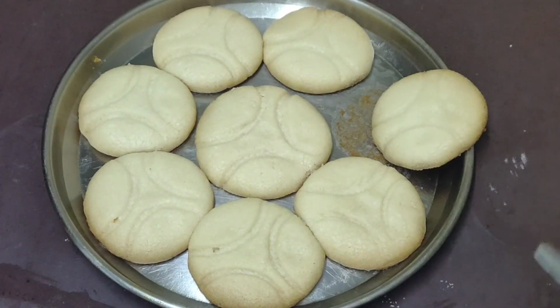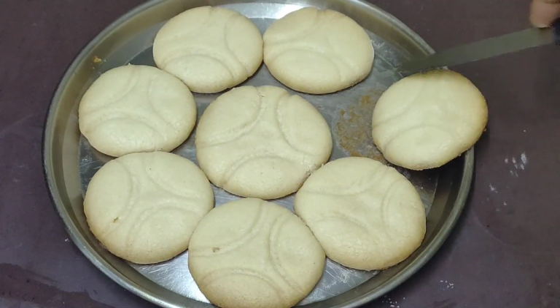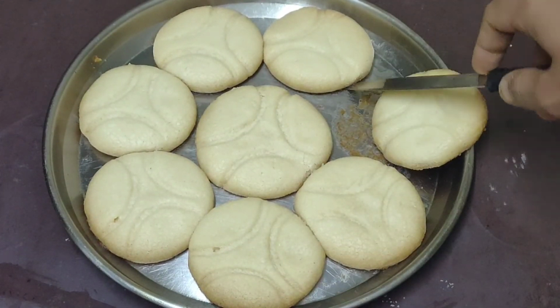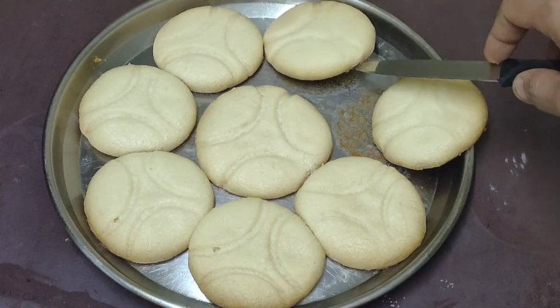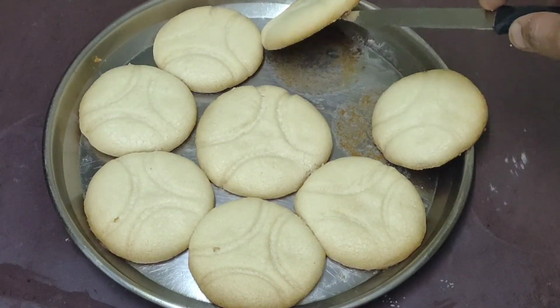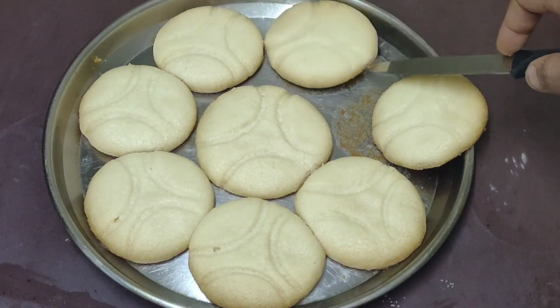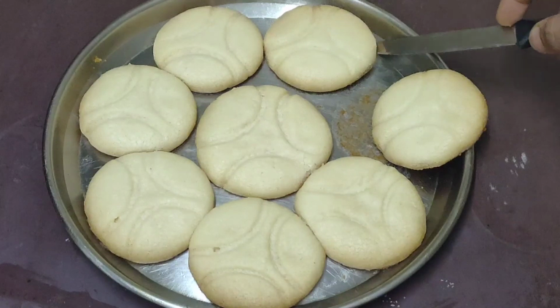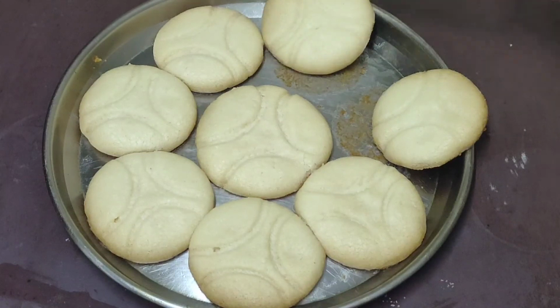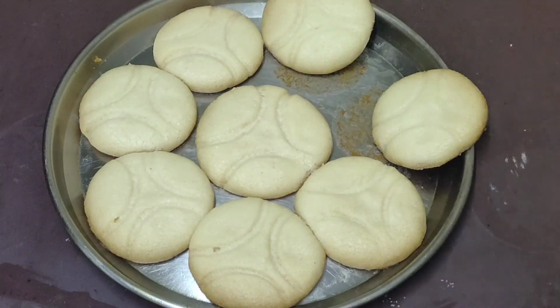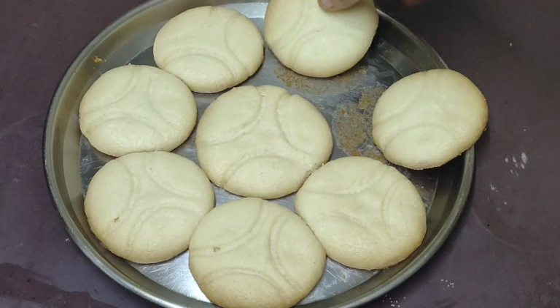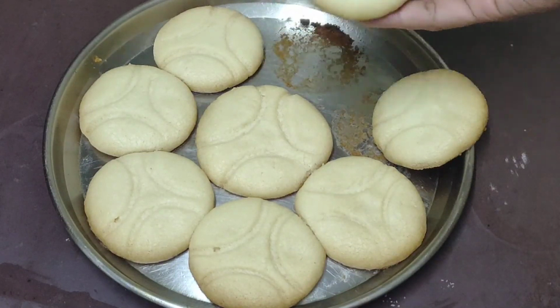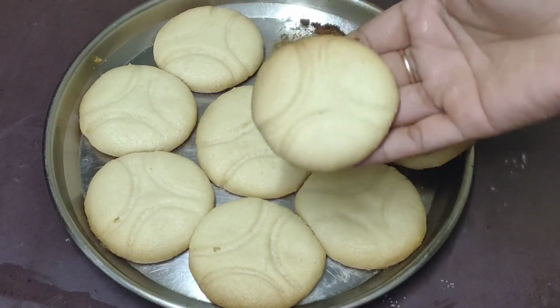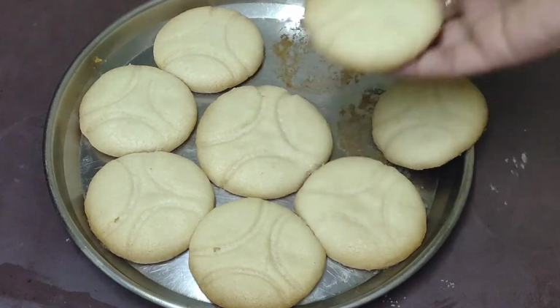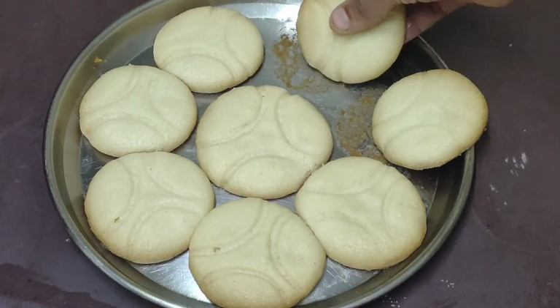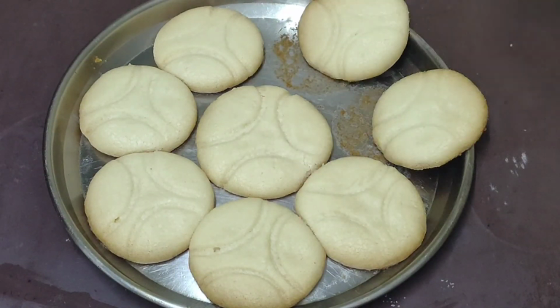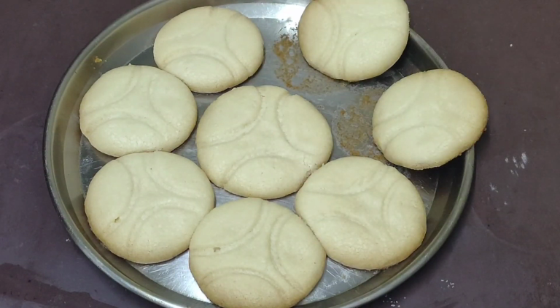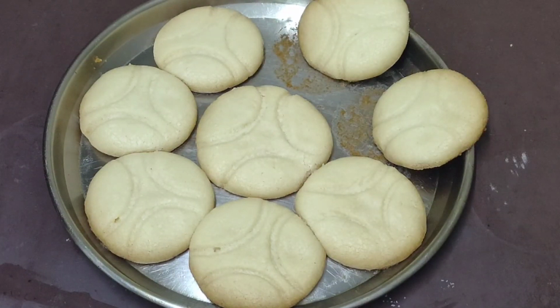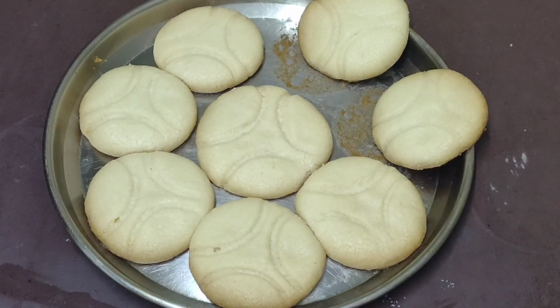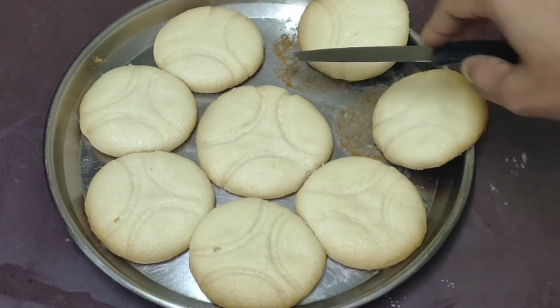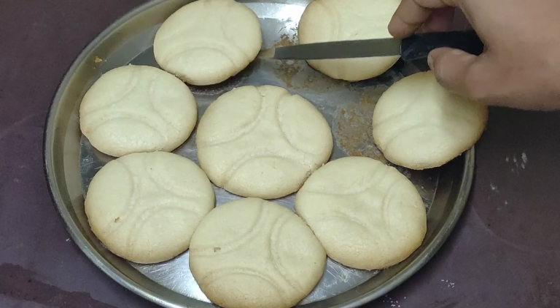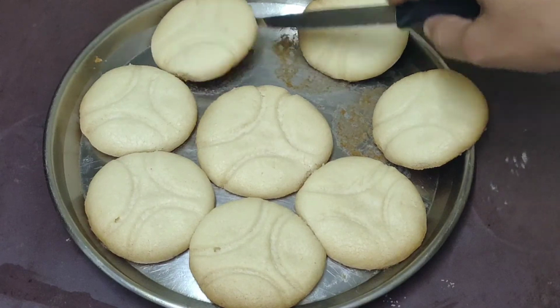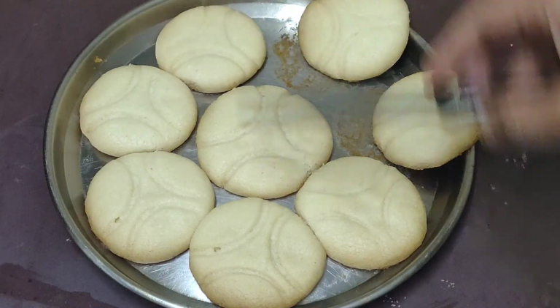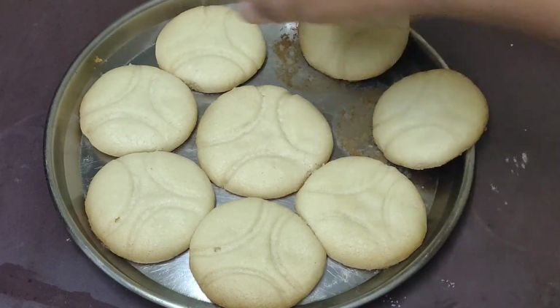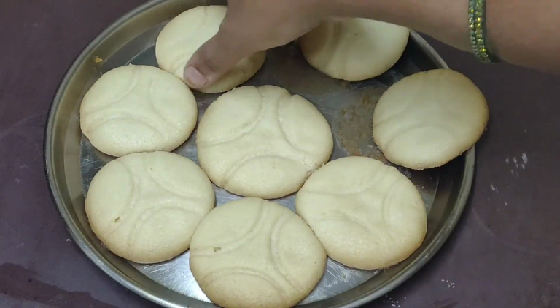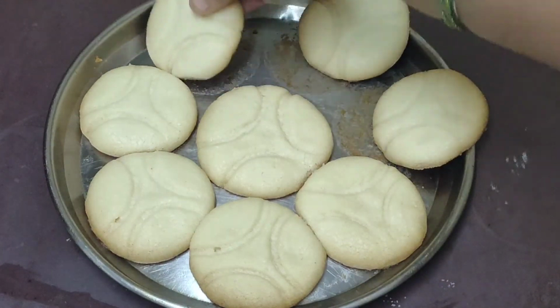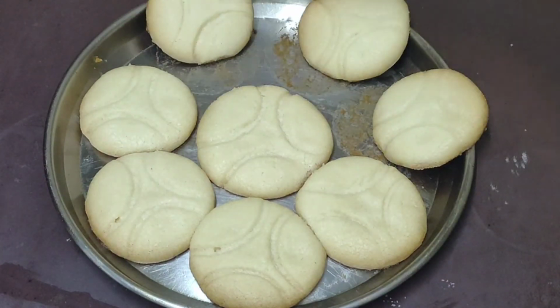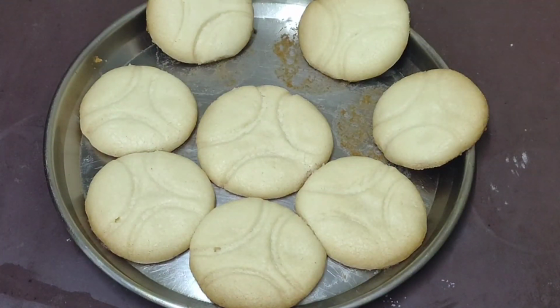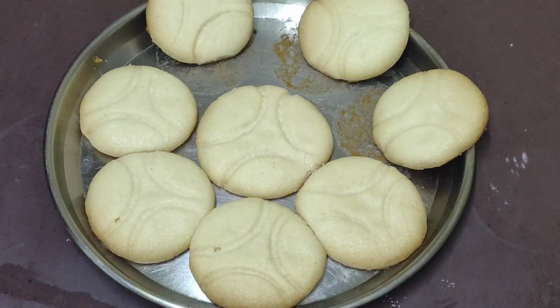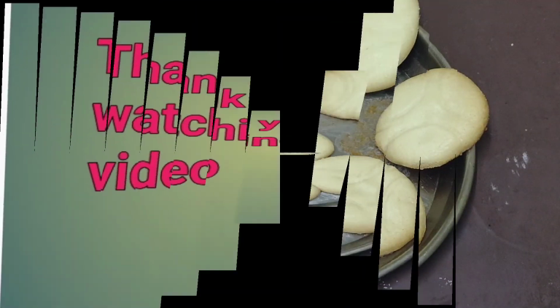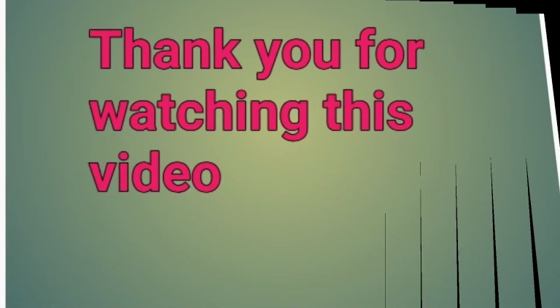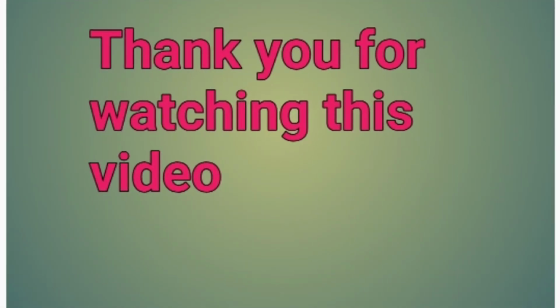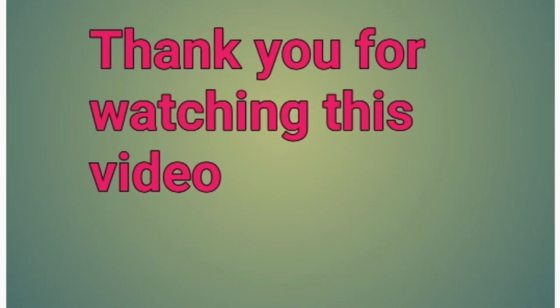It's very simple to prepare the biscuits. It's very tasty and crispy. That's it! If you like this recipe, subscribe to our channel.